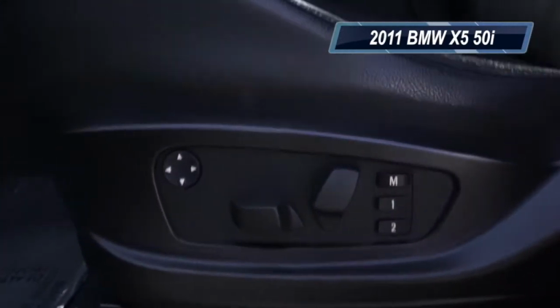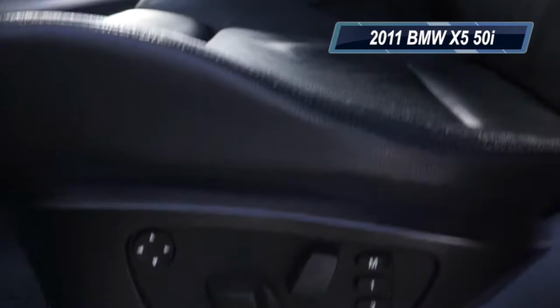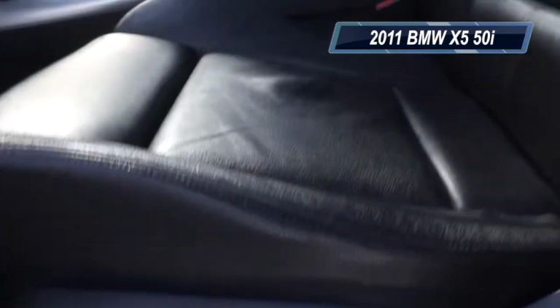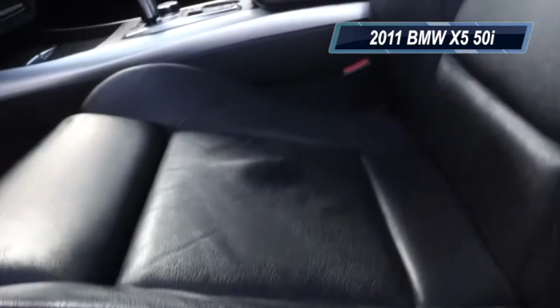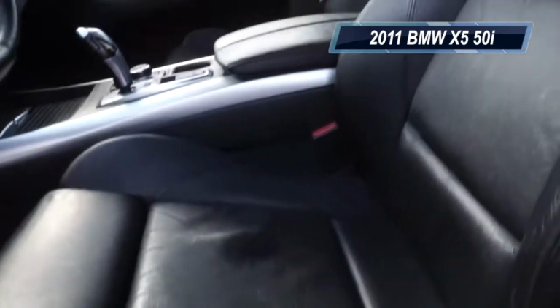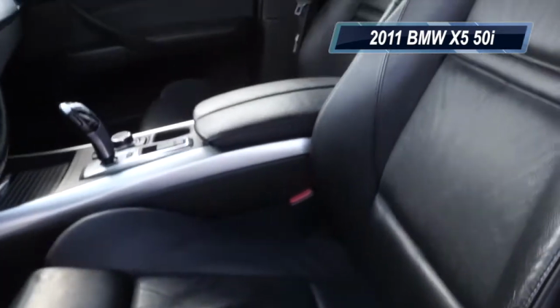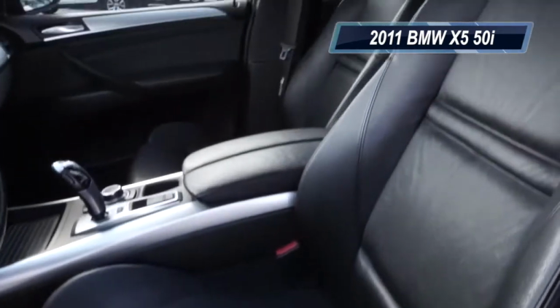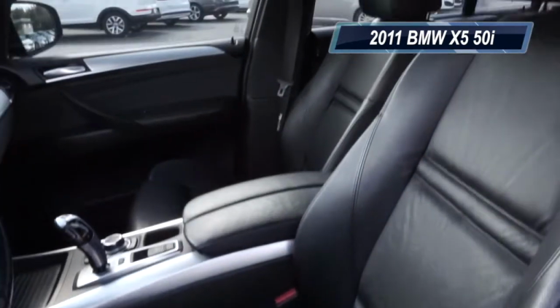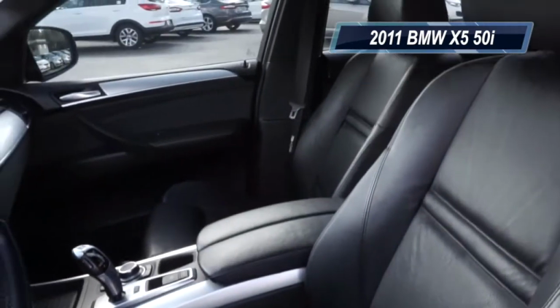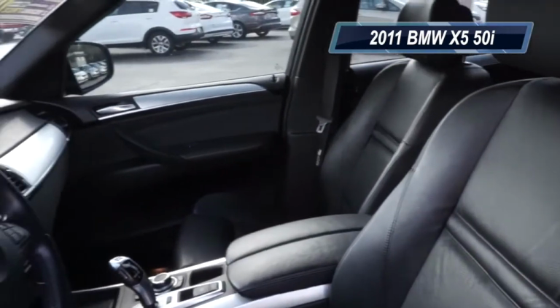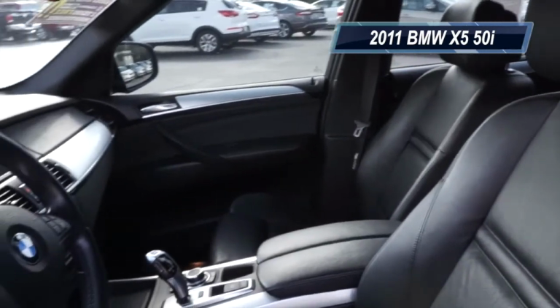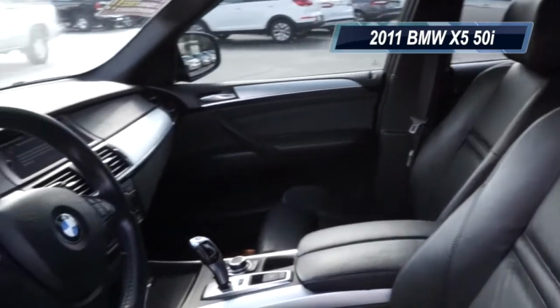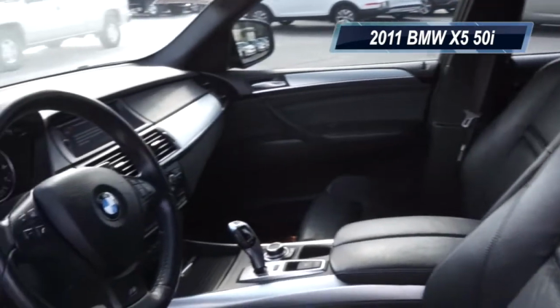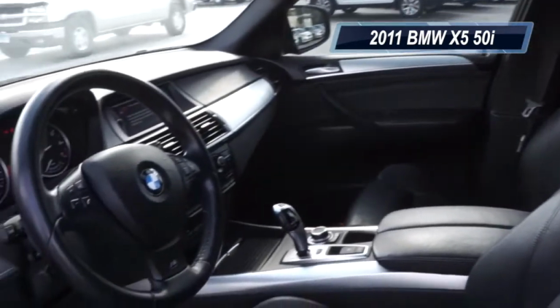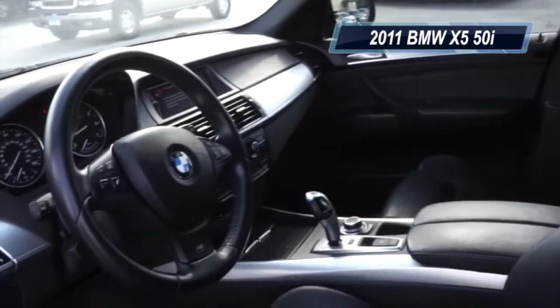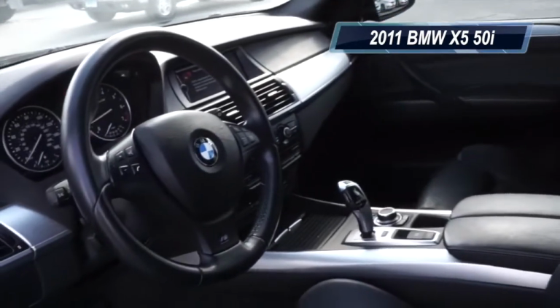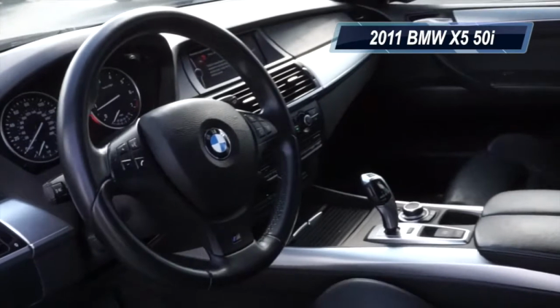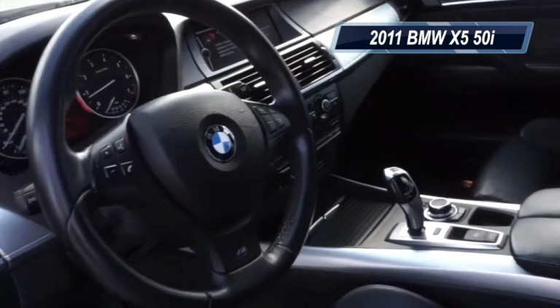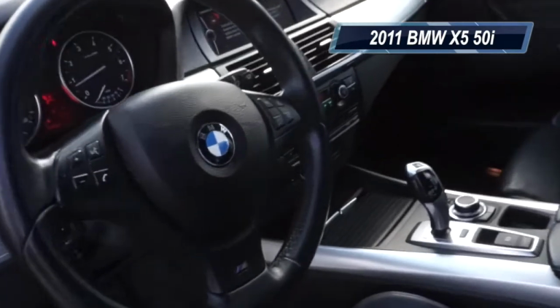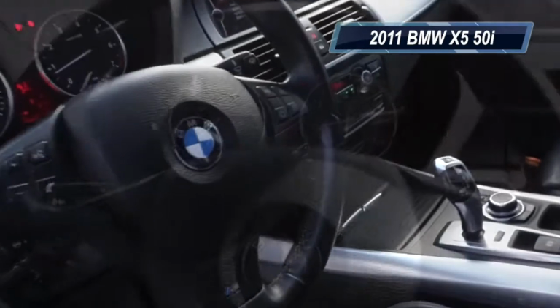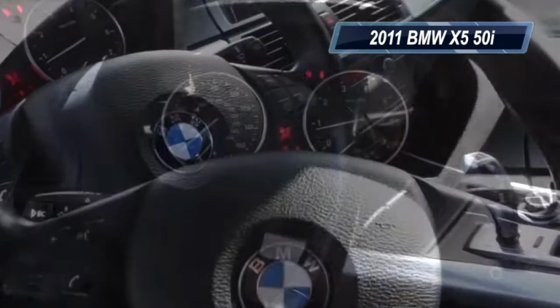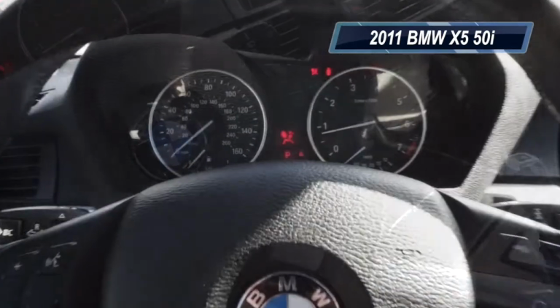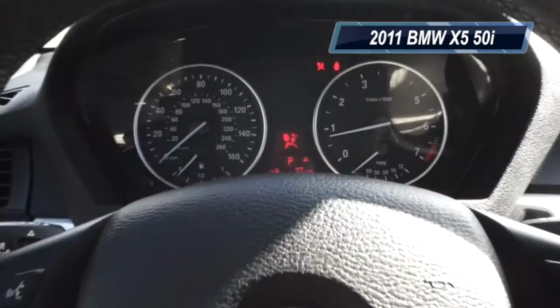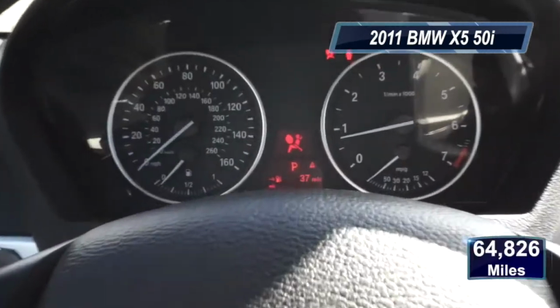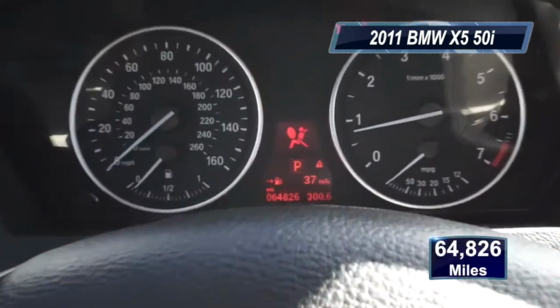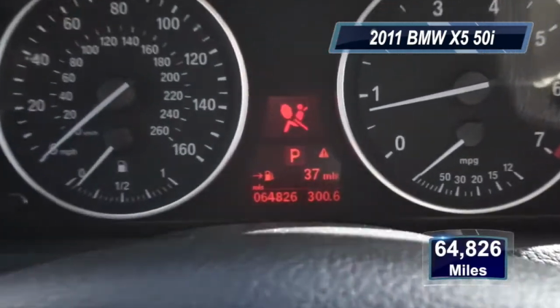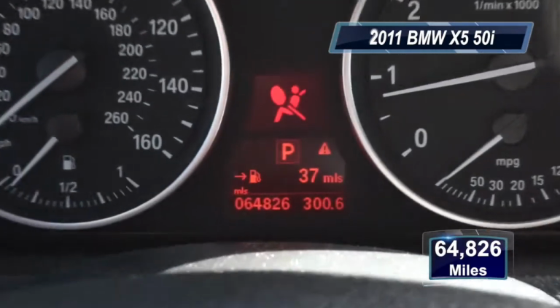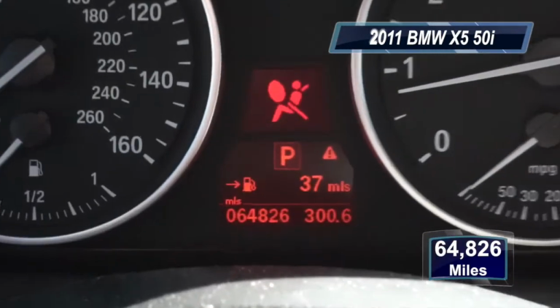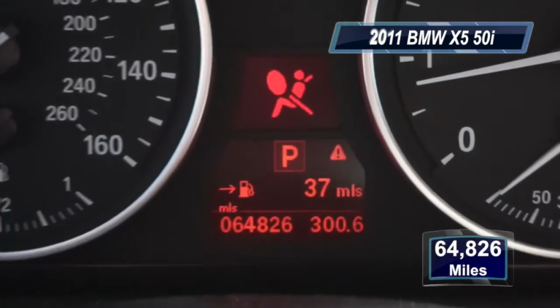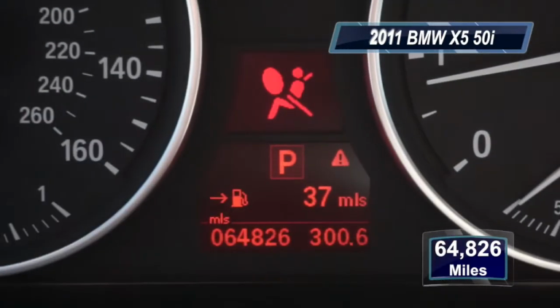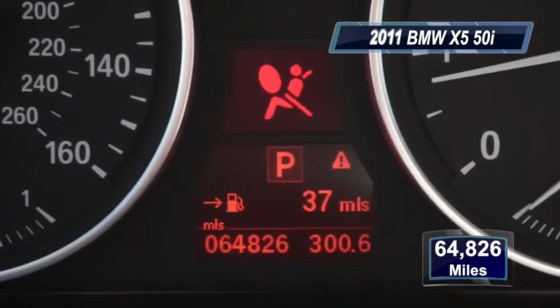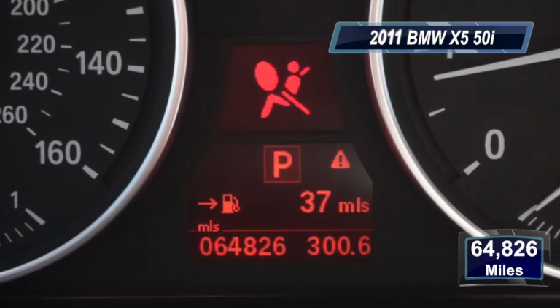Once you step inside this baby, you're going to notice a 10-way power adjustable driver's seat with memory wrapped in beautiful Nevada leather, and a passenger bucket seat. High-class sport SUV is what this vehicle is all about, and this 2011 X5 only has 64,826 miles on it.